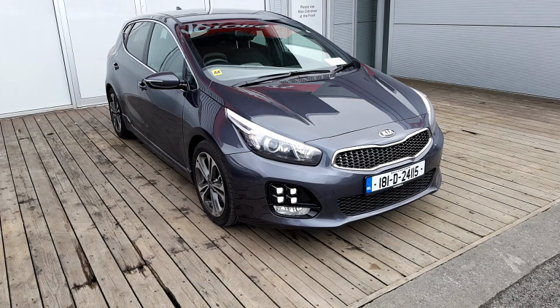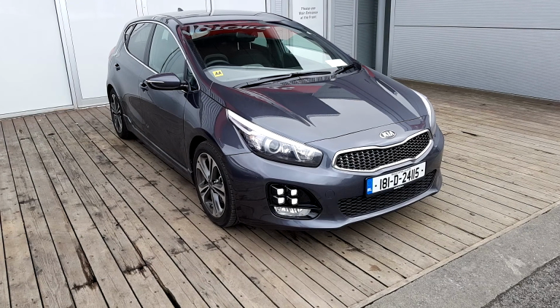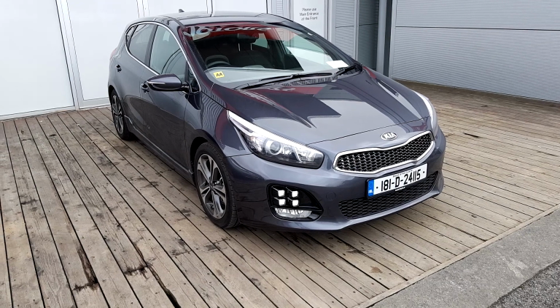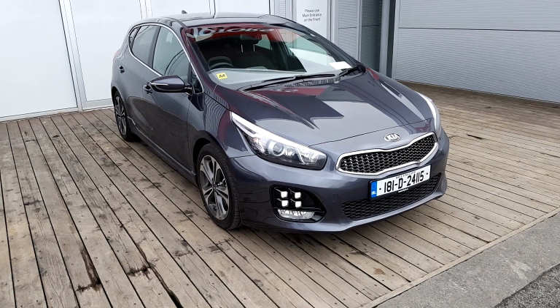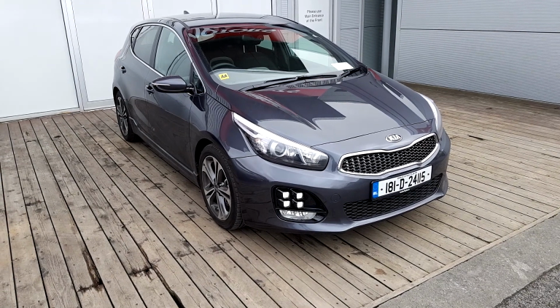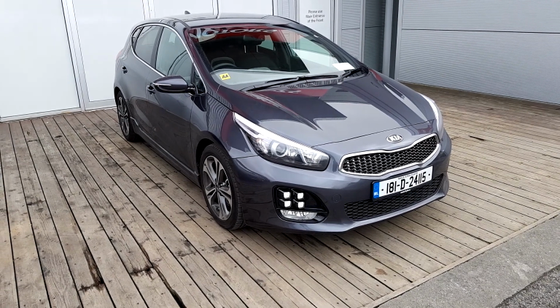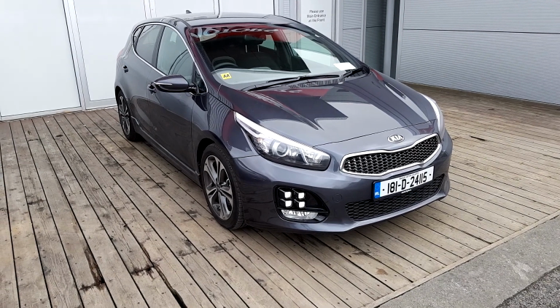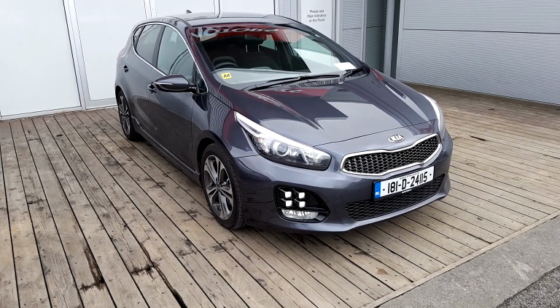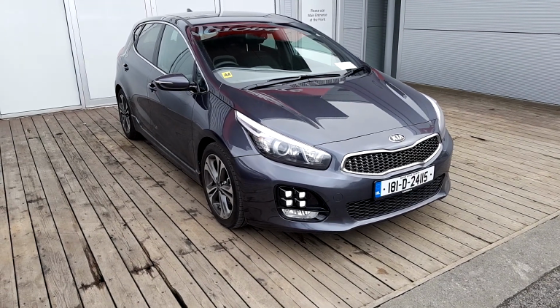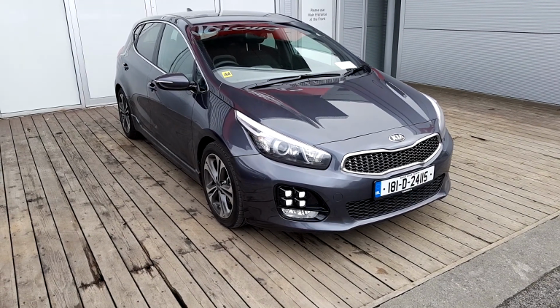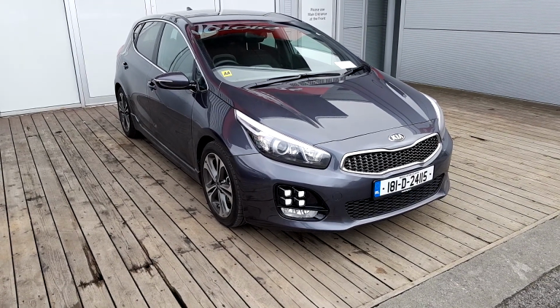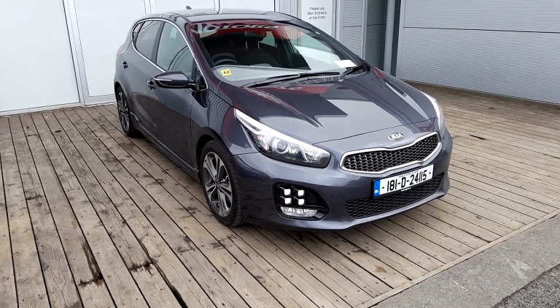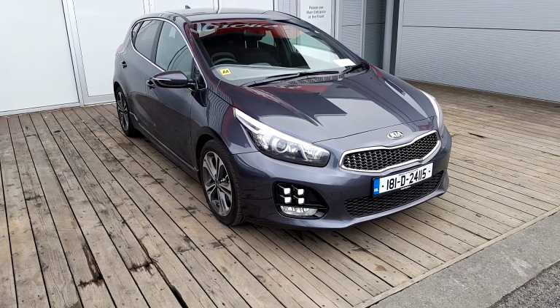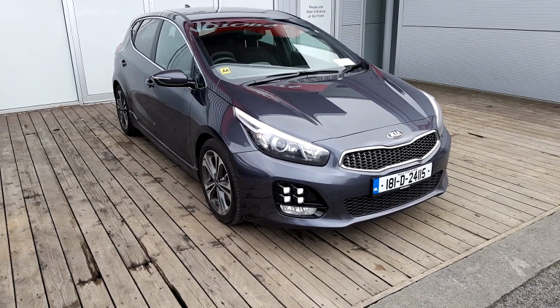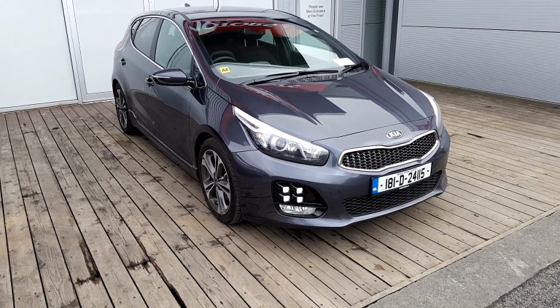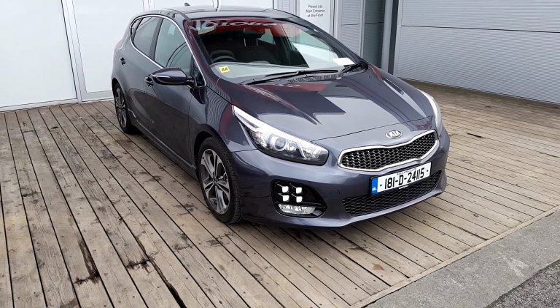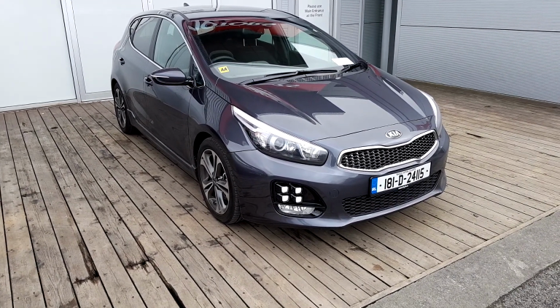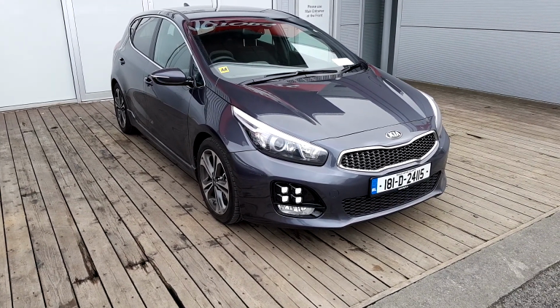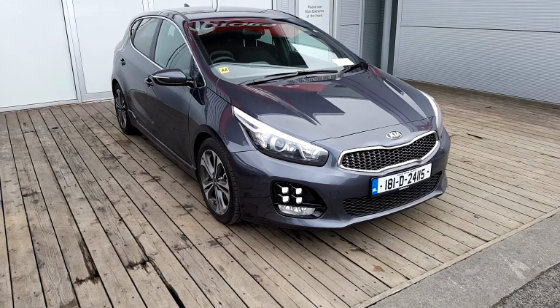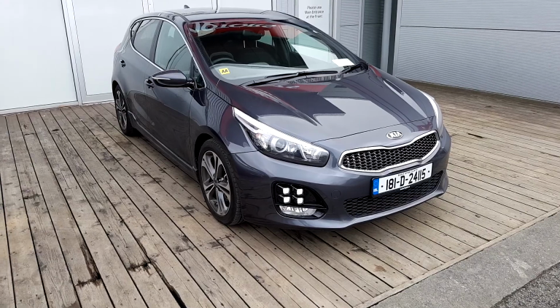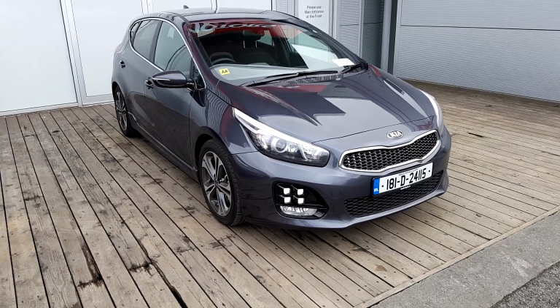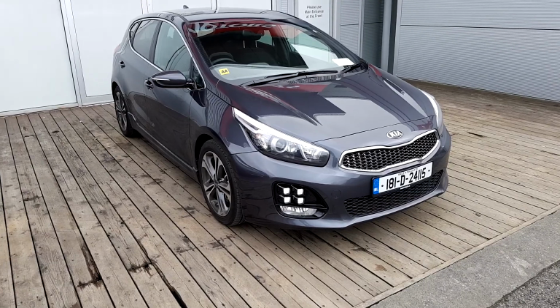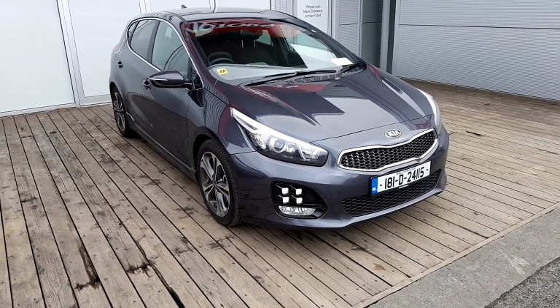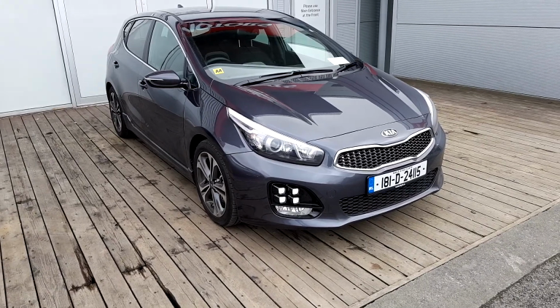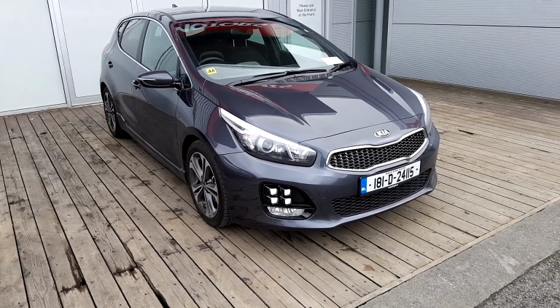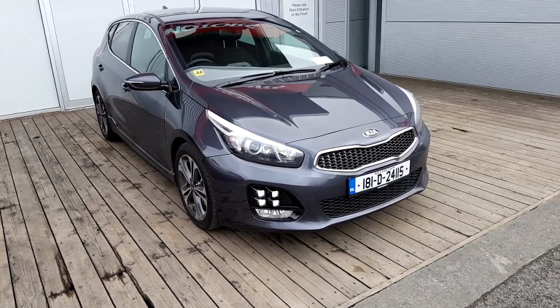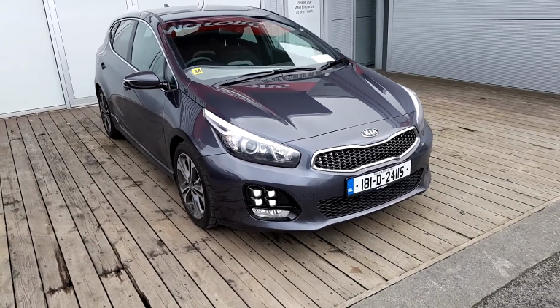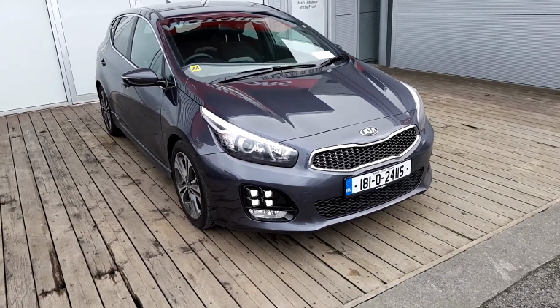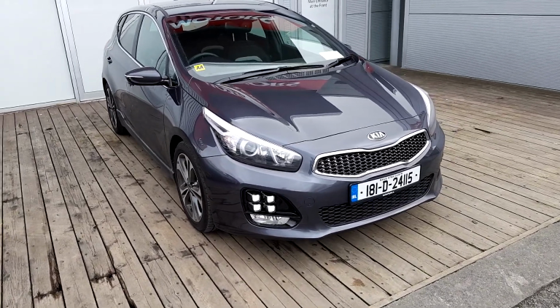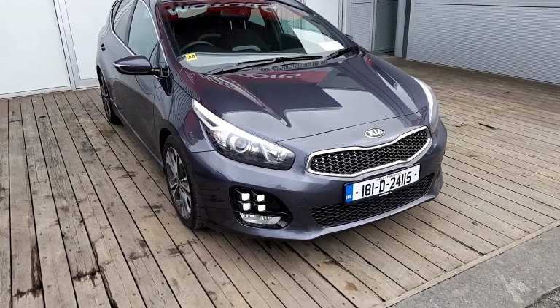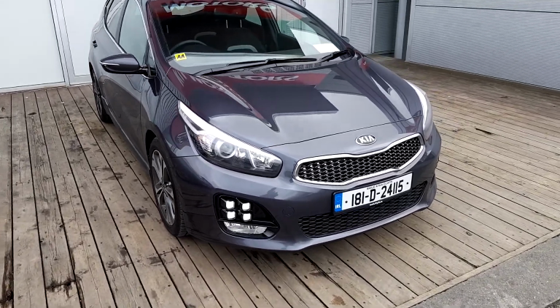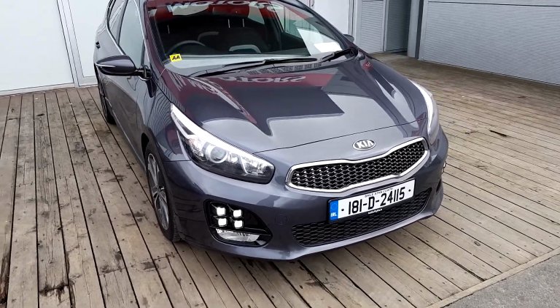Welcome to Jodofy Kia. Here we have the Kia C GT Line 1.0L petrol turbo with 120 brake horsepower, finished in dark metal metallic color.